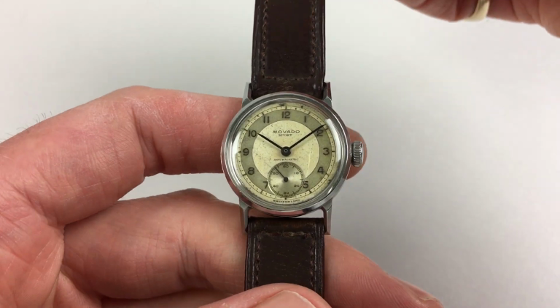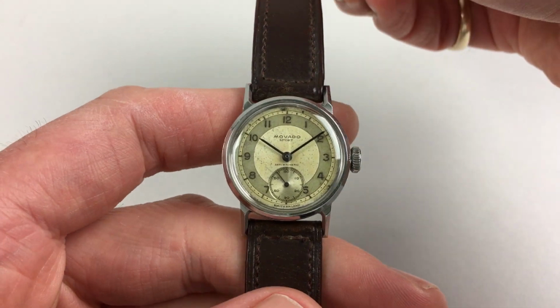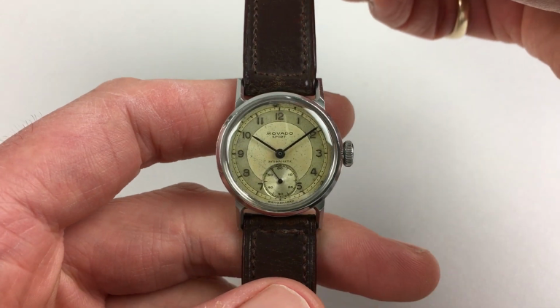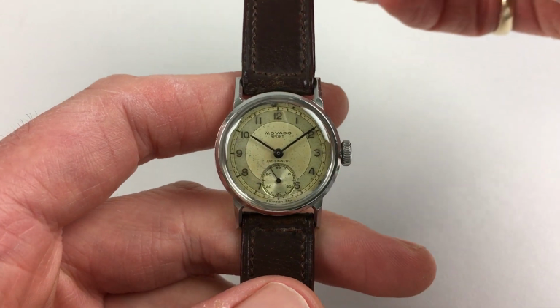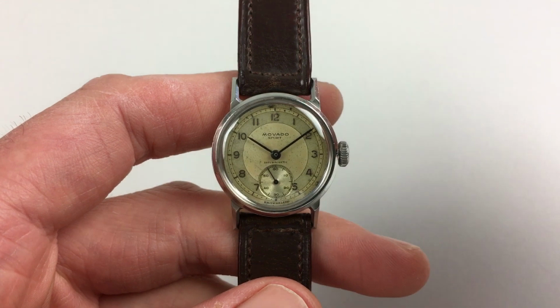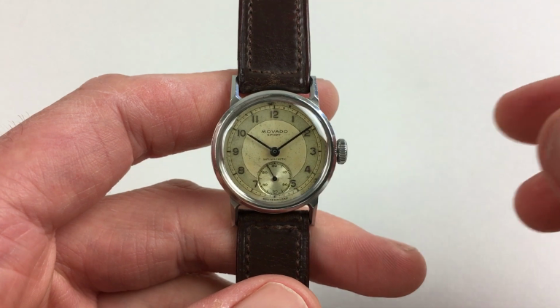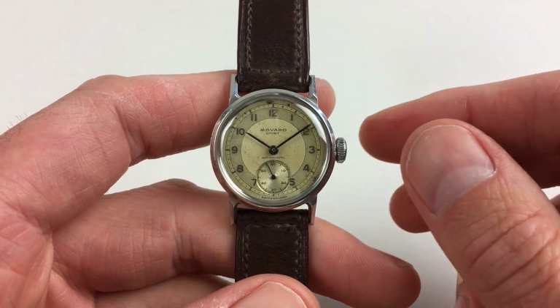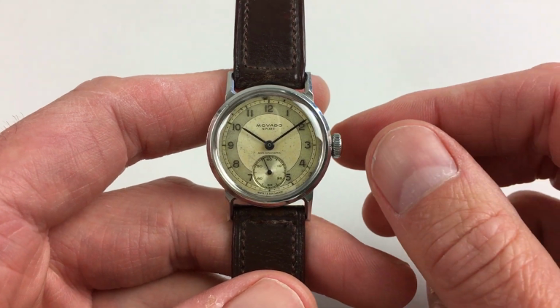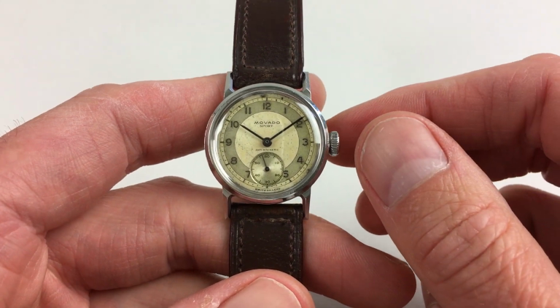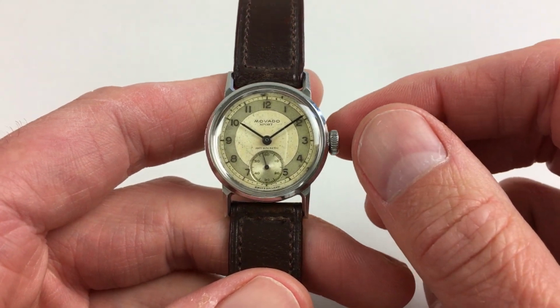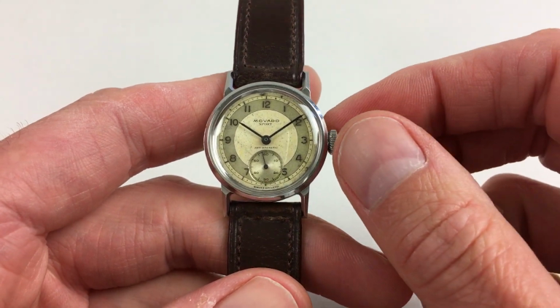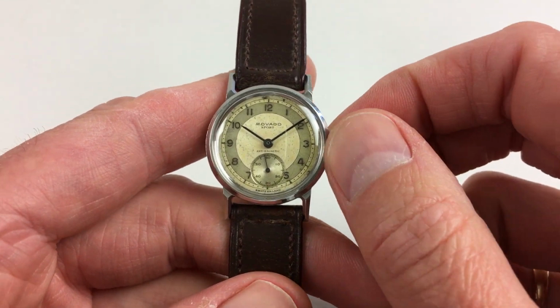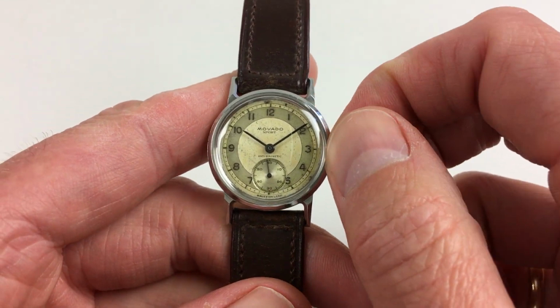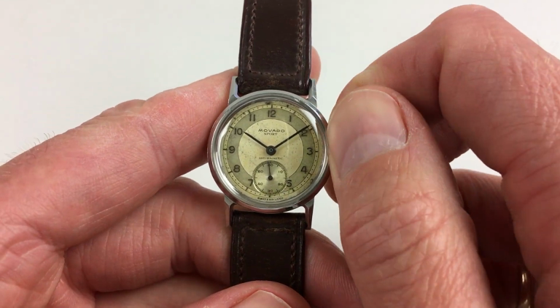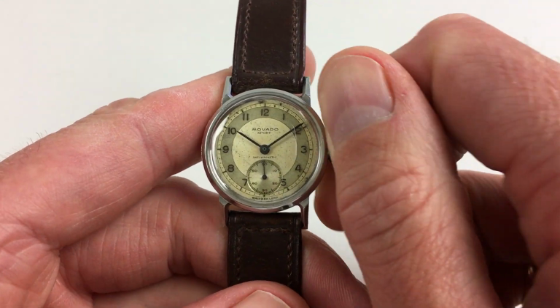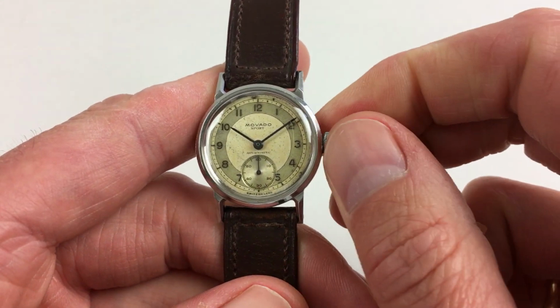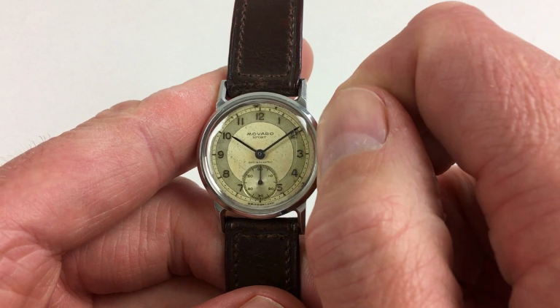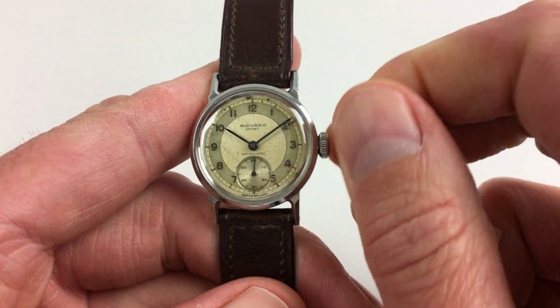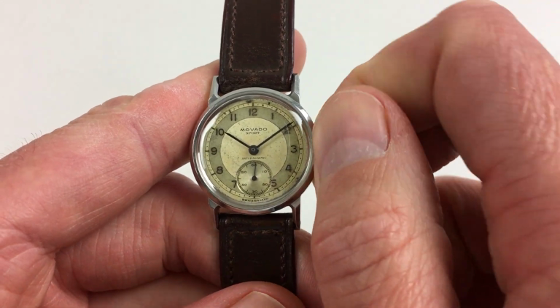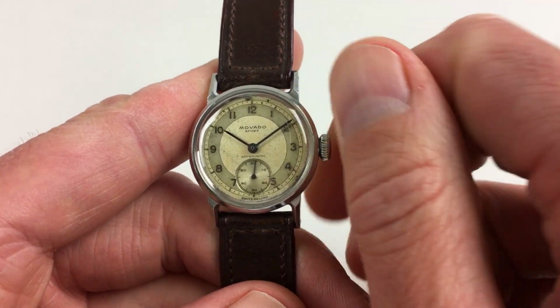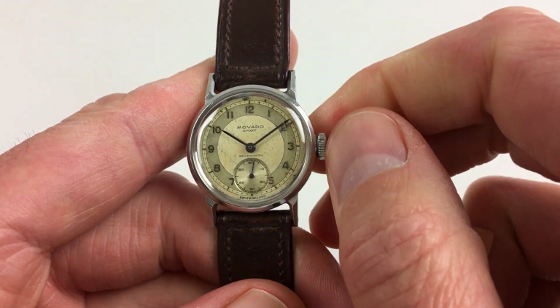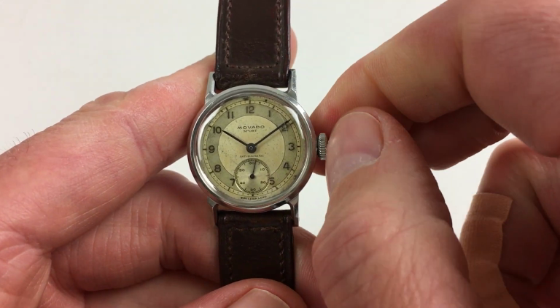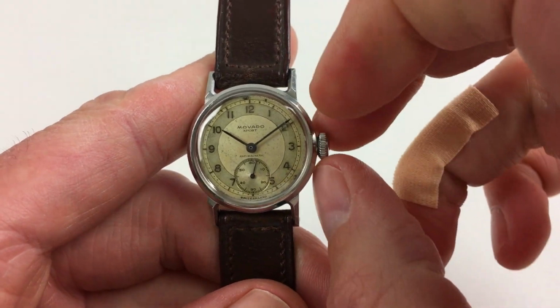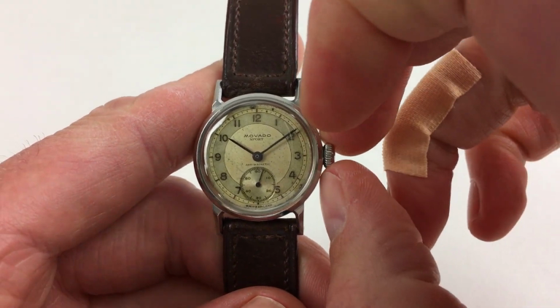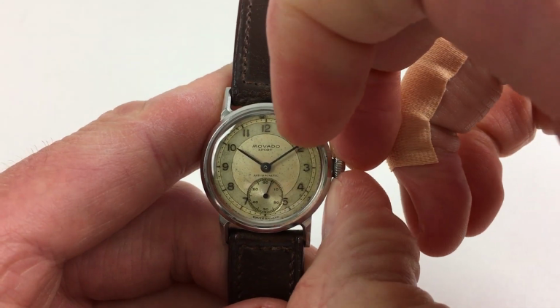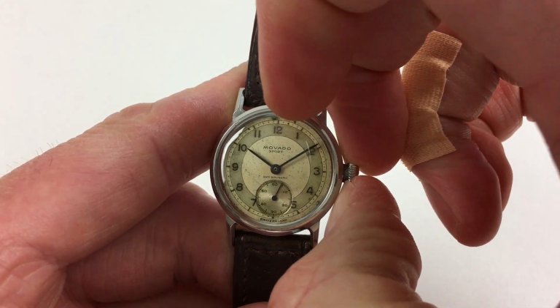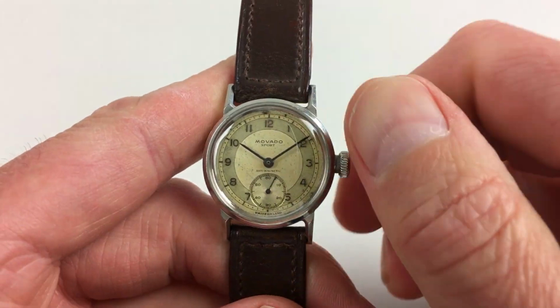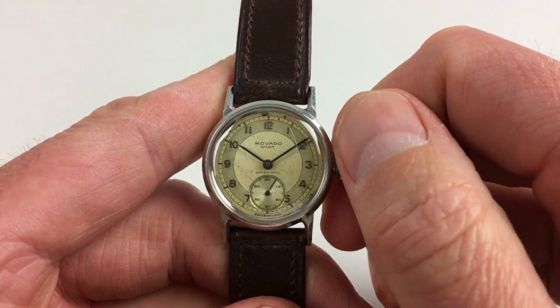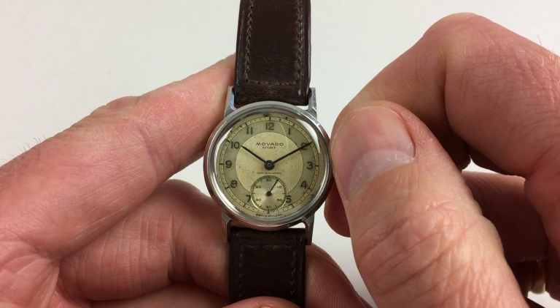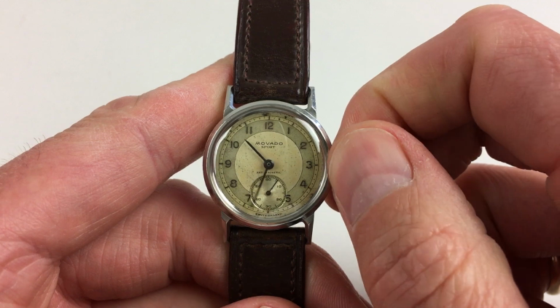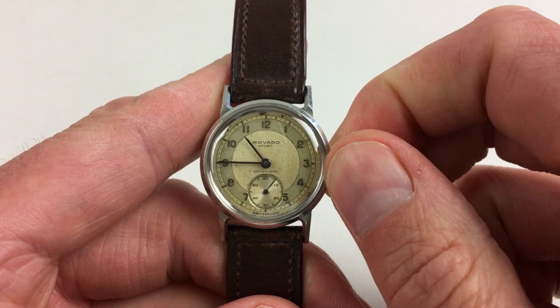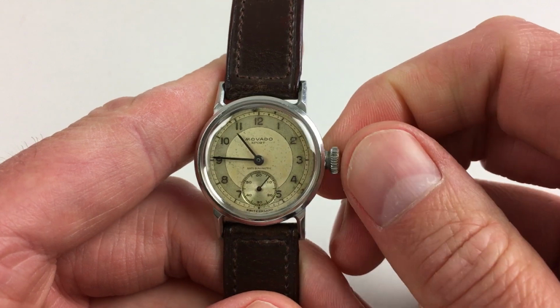As a manually wound model, this watch requires winding when being worn. To achieve this, turn the crown away from the wearer until the spring feels tight. Hand setting is adjusted in the normal manner — just pull the crown out and turn the hands to the desired time.